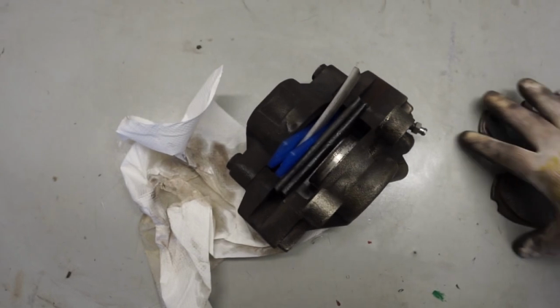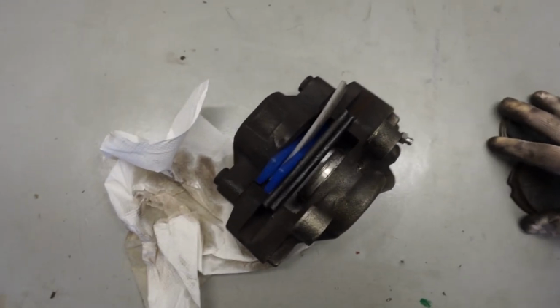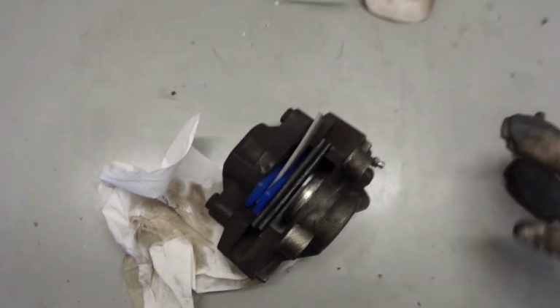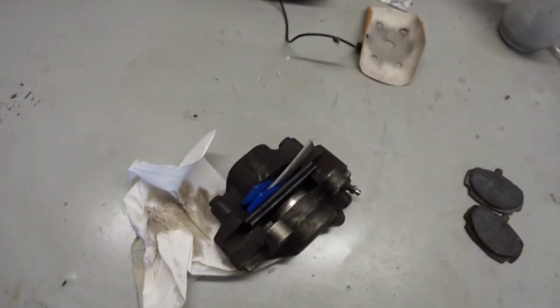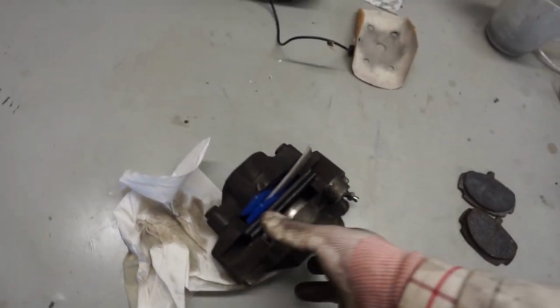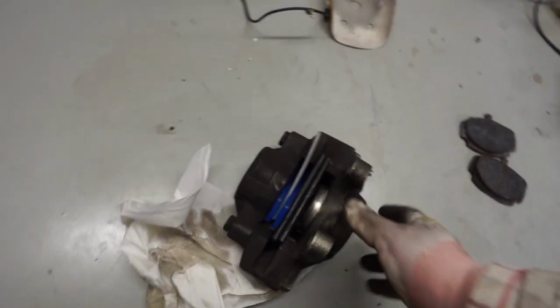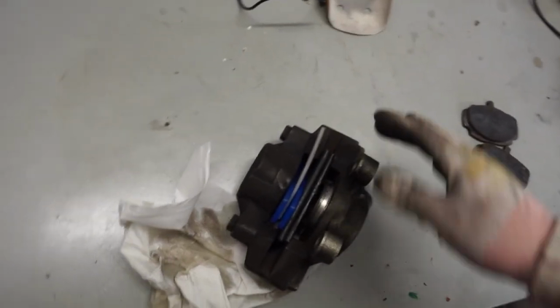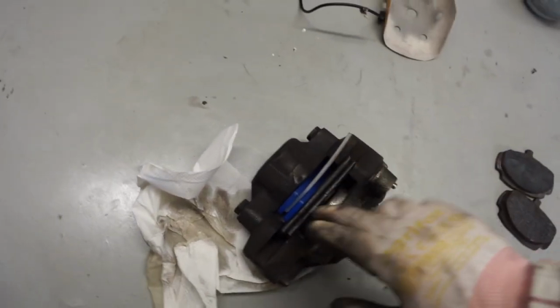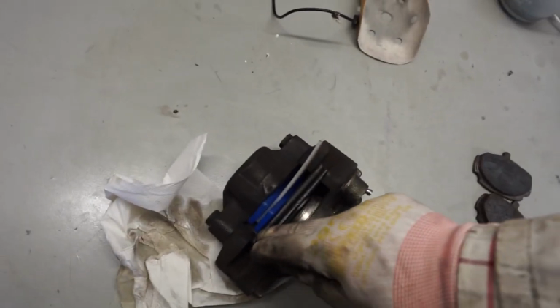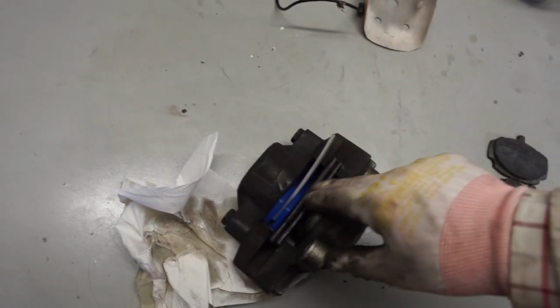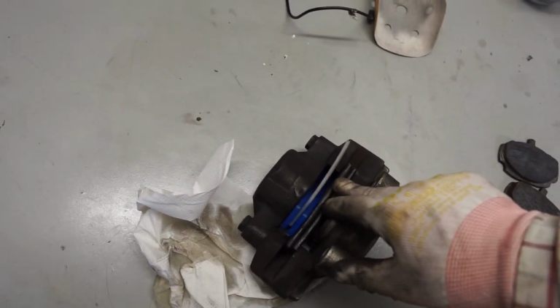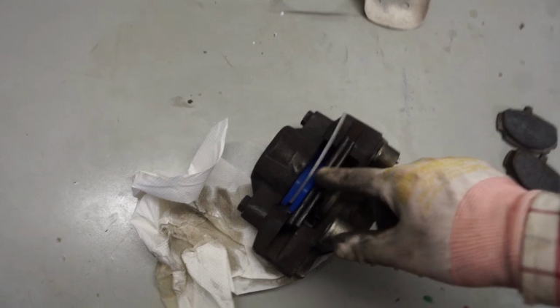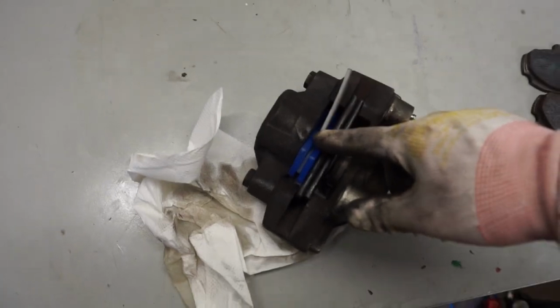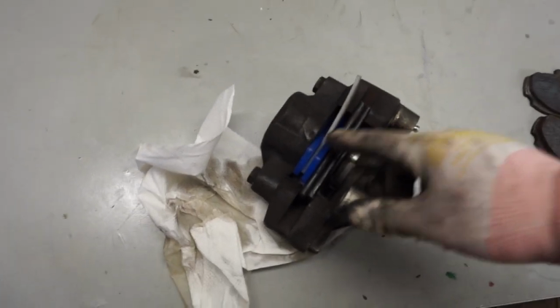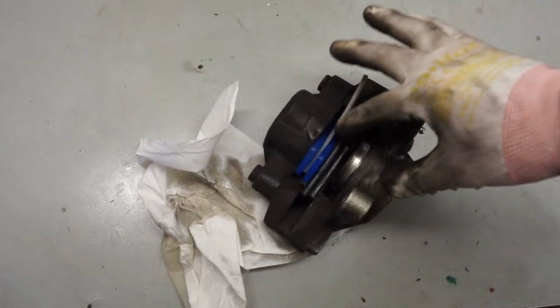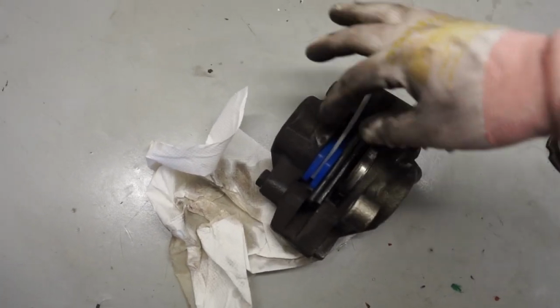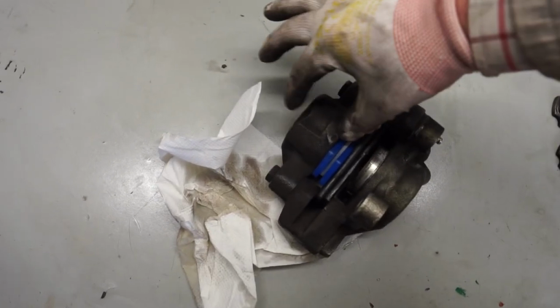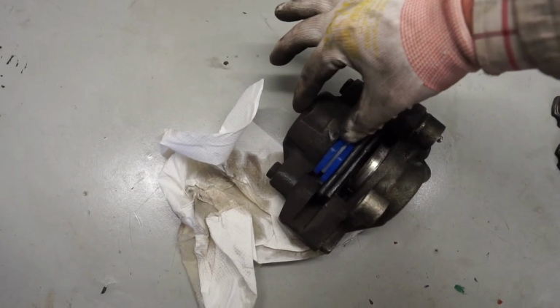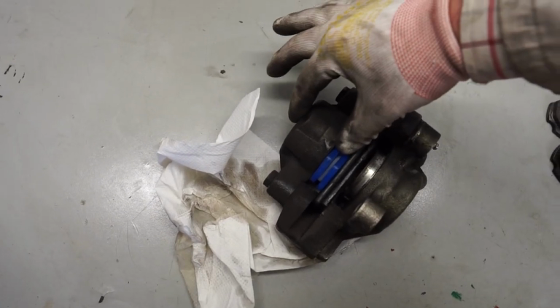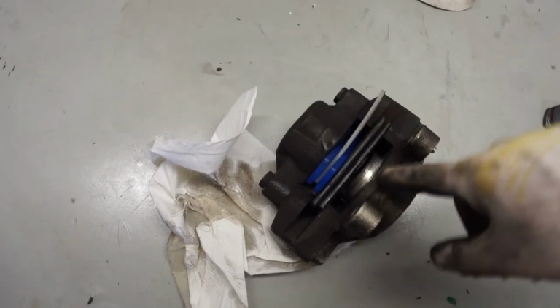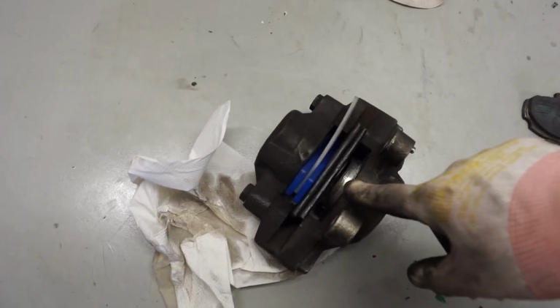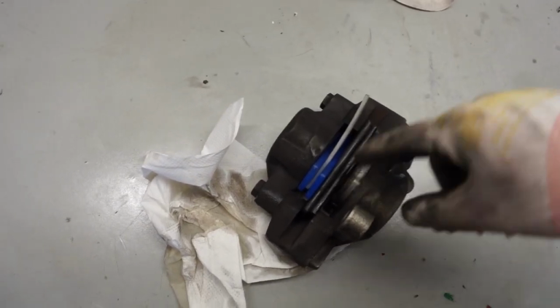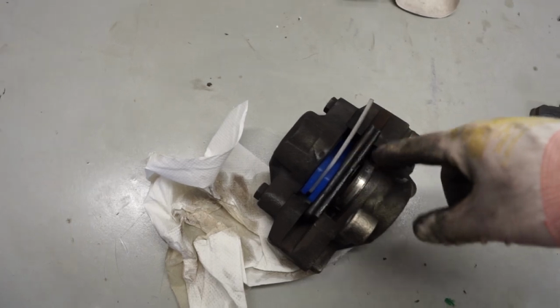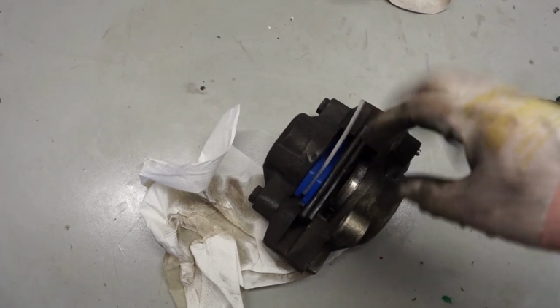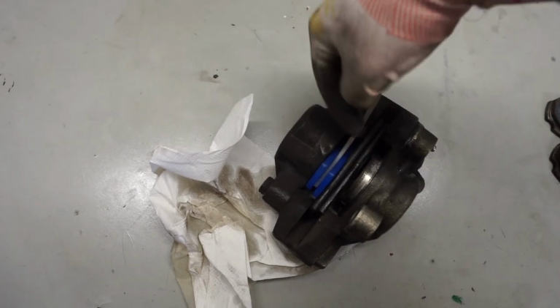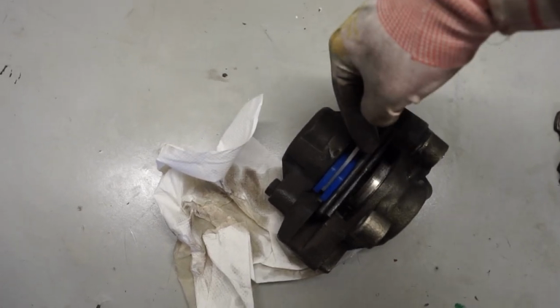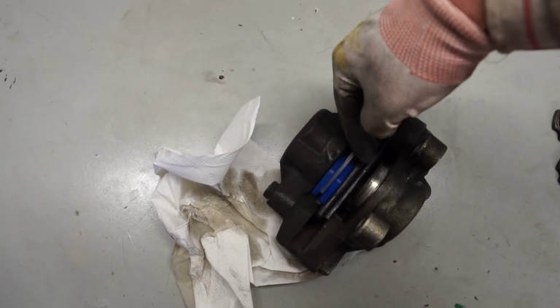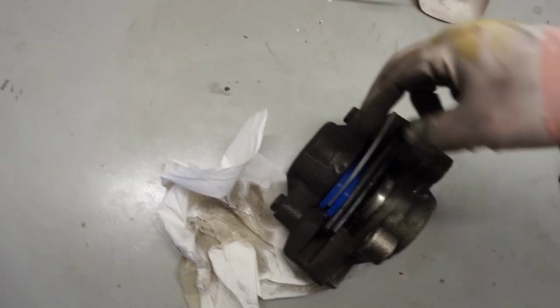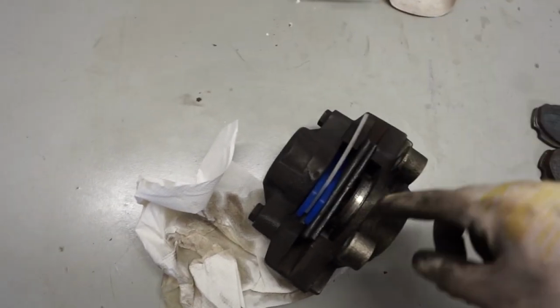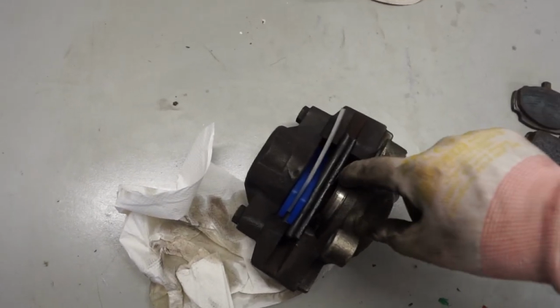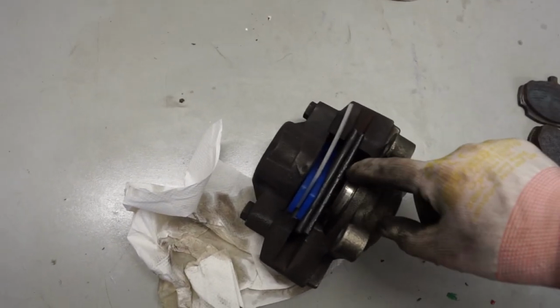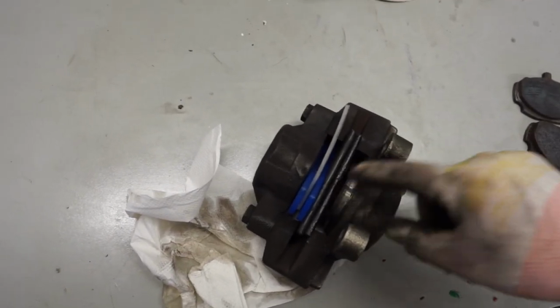Here's our caliper on the bench now. You can see I've put a couple of bits of steel across here with some plastic packers in. This is the side that's kind of loose and this is the side that's stuck, so what I don't want to happen is this one to blow out first and then it's going to be very hard to remove the stuck side.